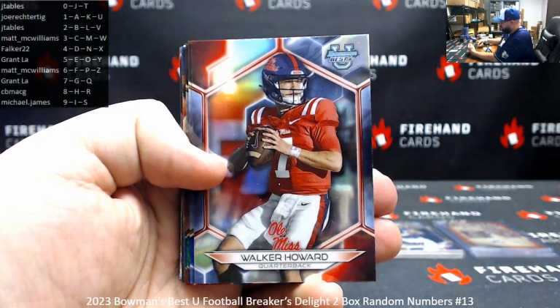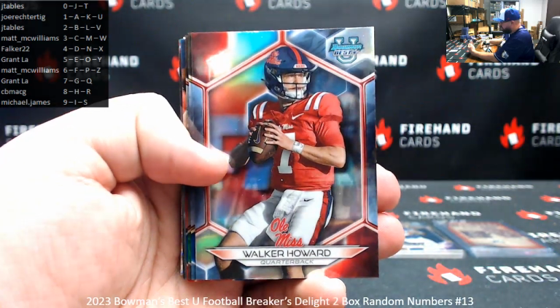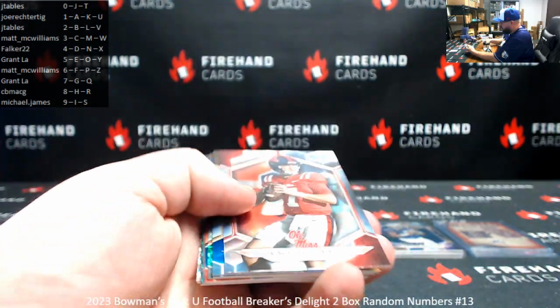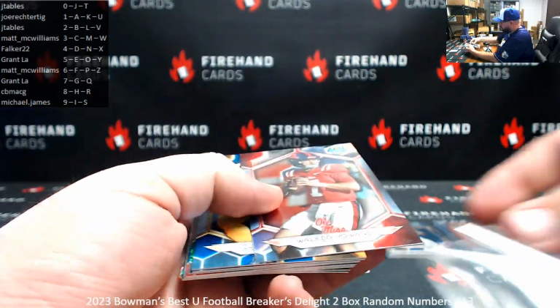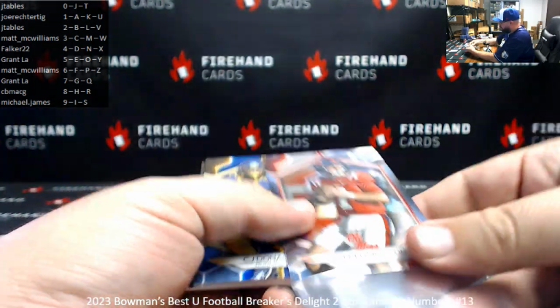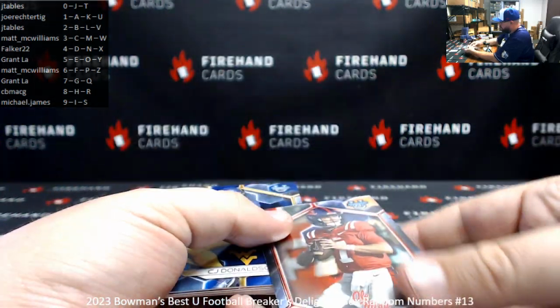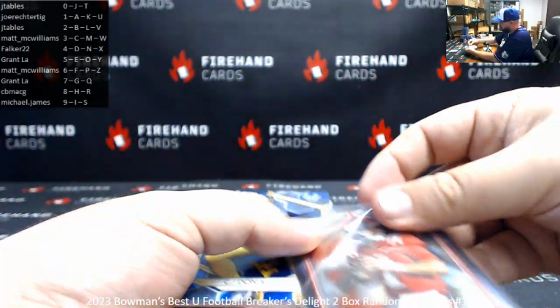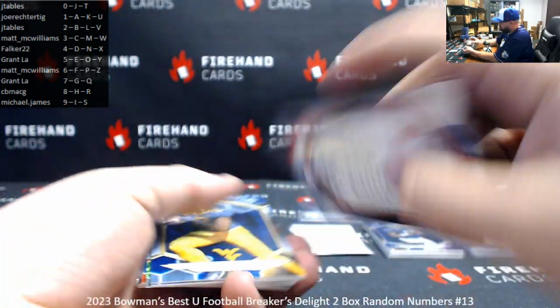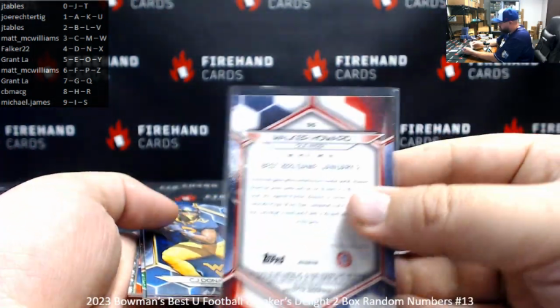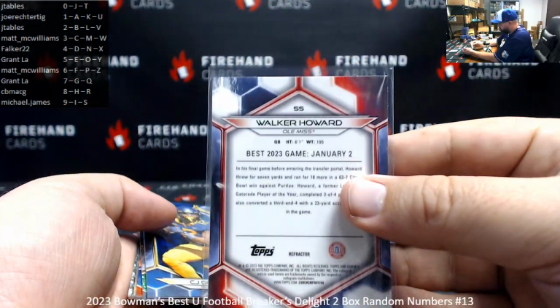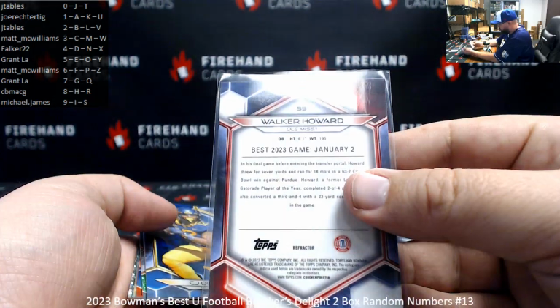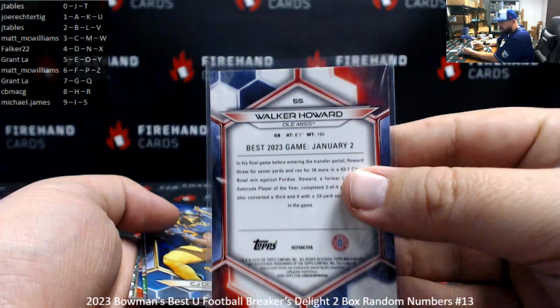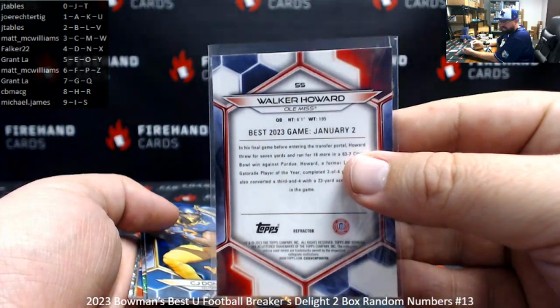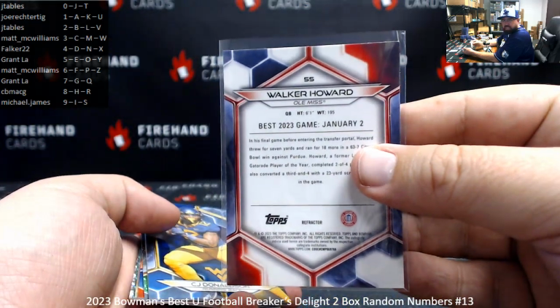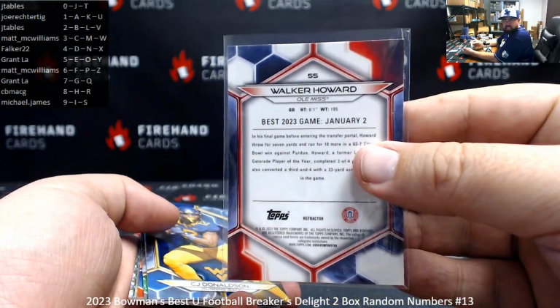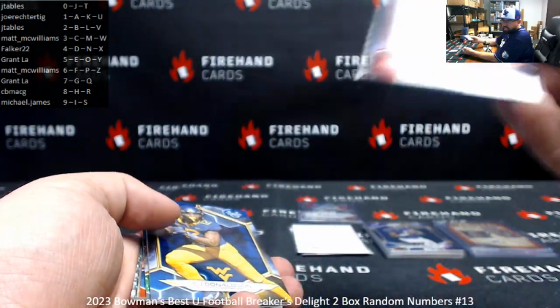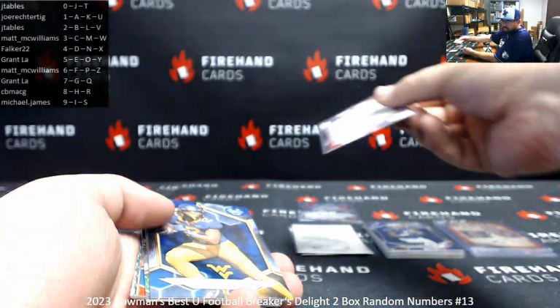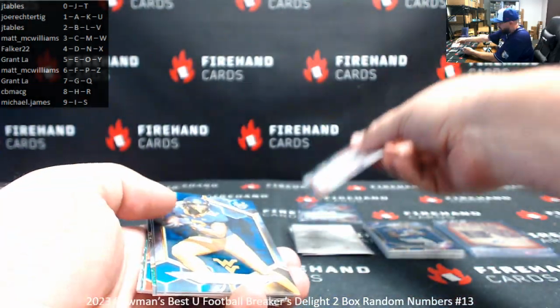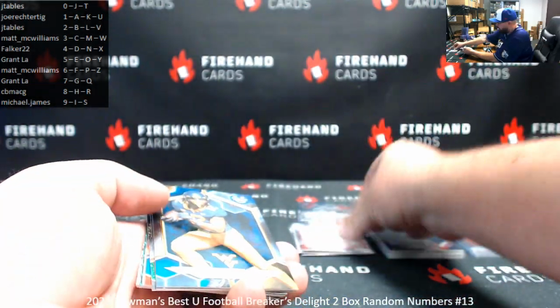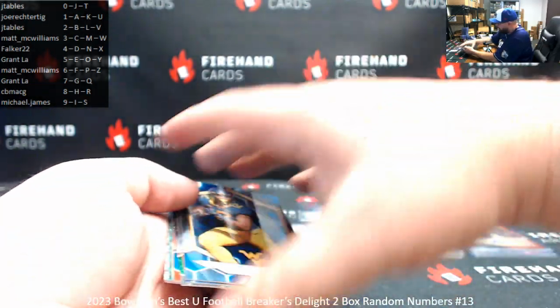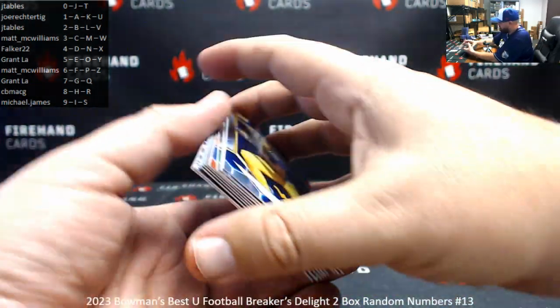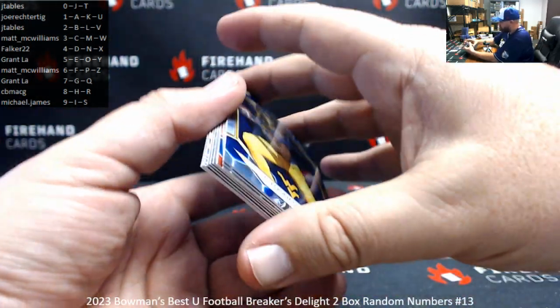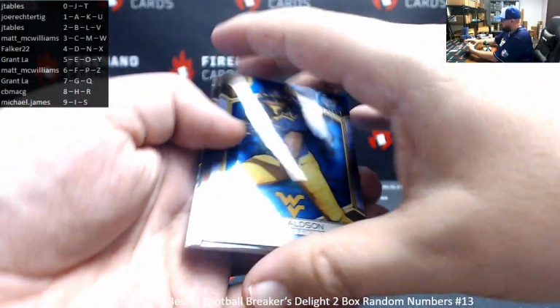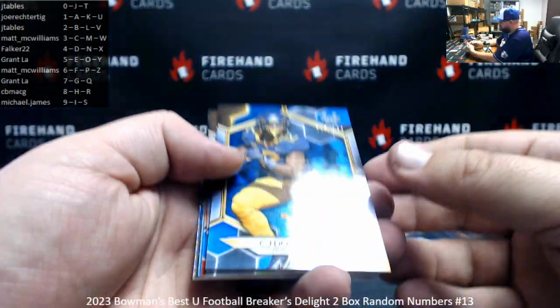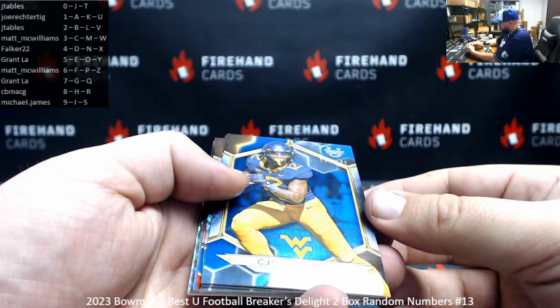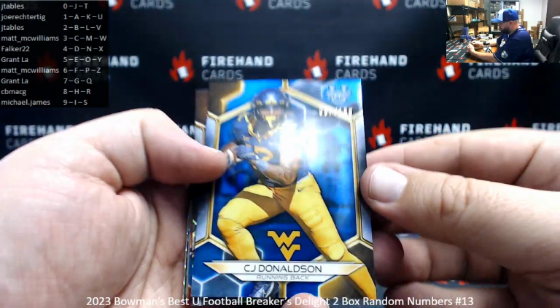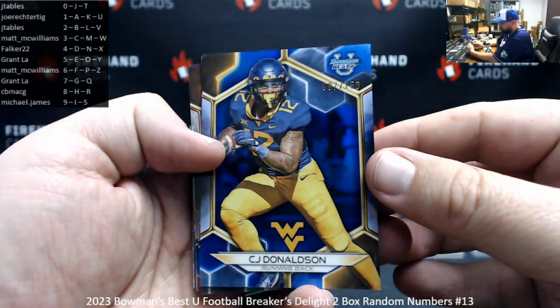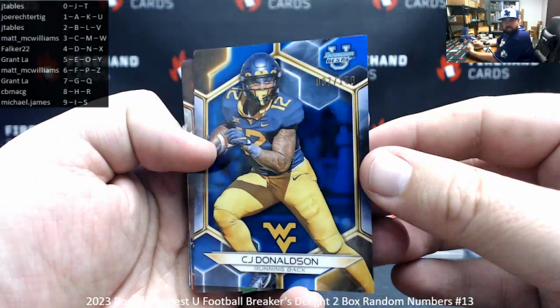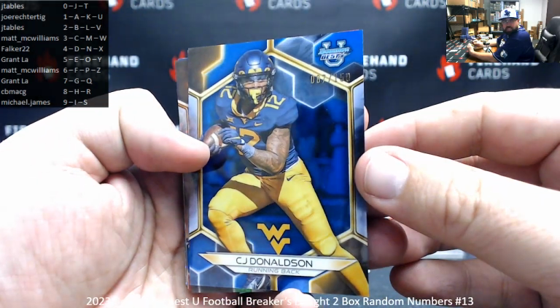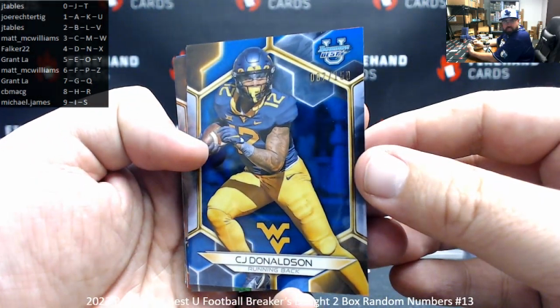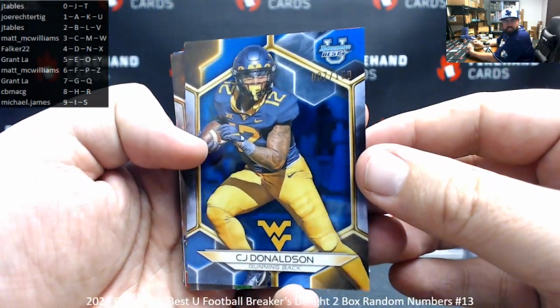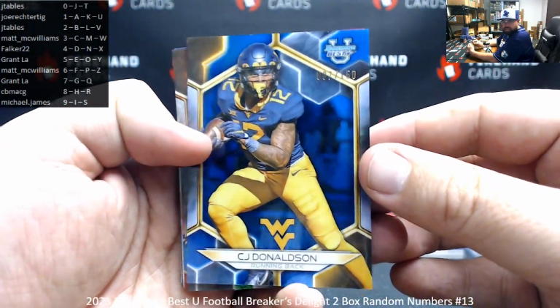Refractor Walker Howard, card number 55 — spot five, Grant L.A. Some more numbered refractors: 87 of 150, C.J. Donaldson — spot seven, Grant.